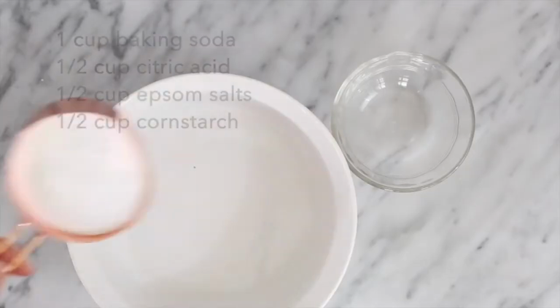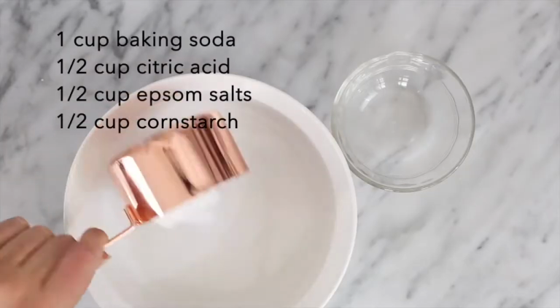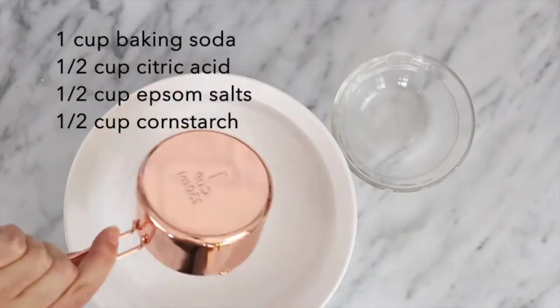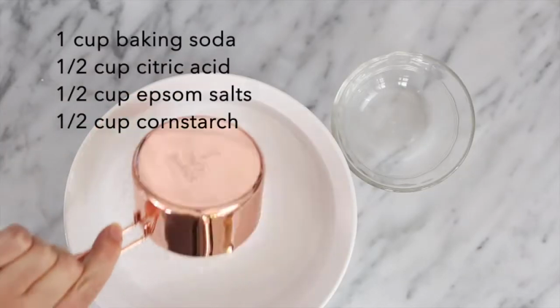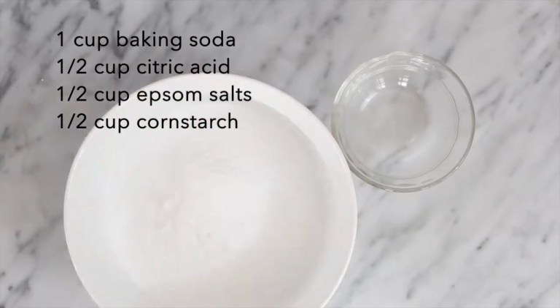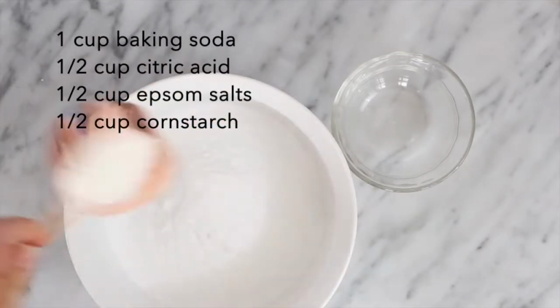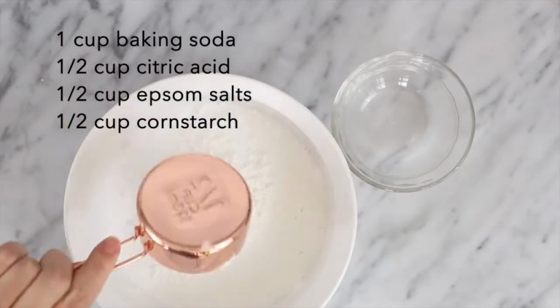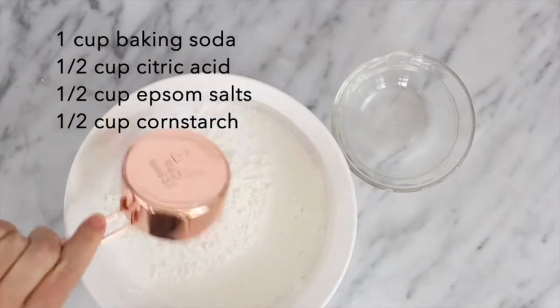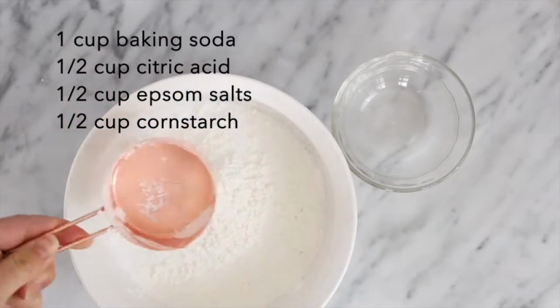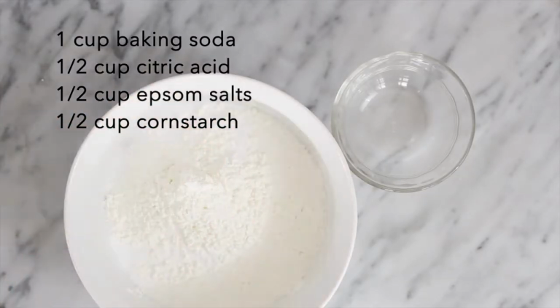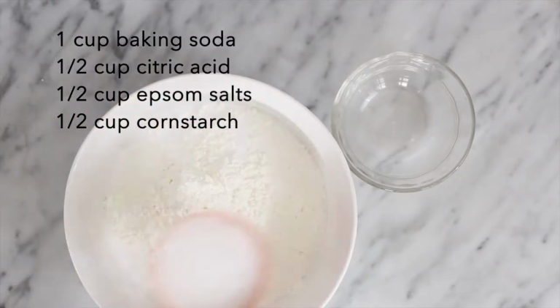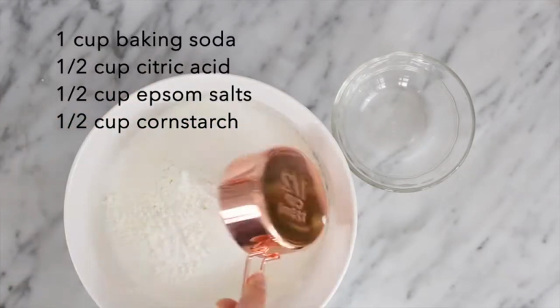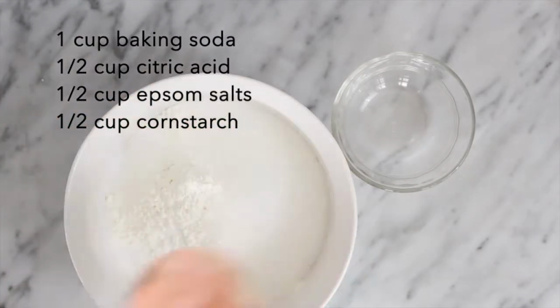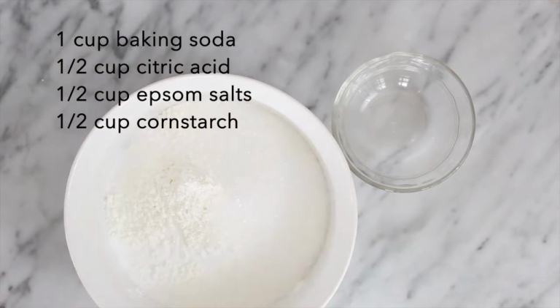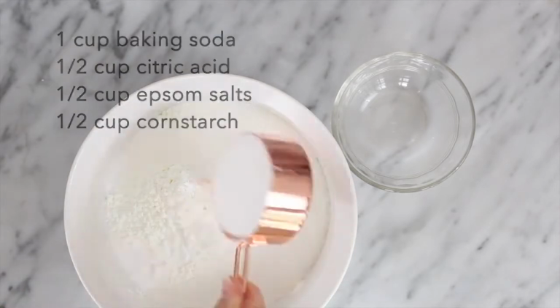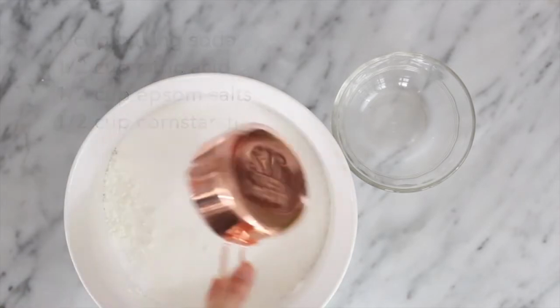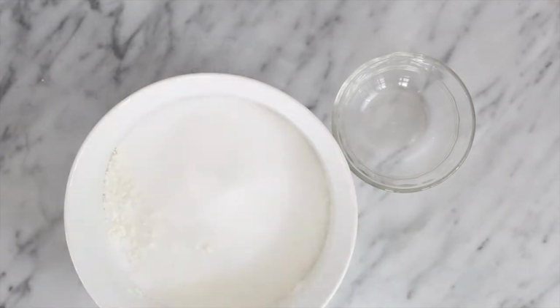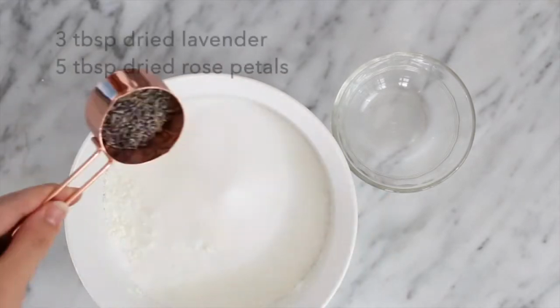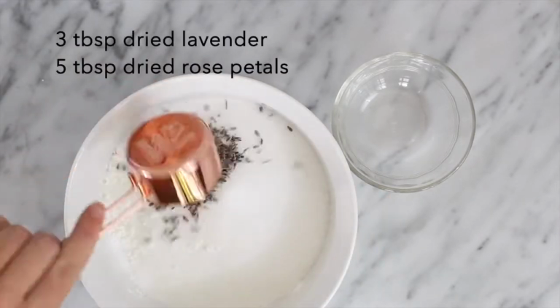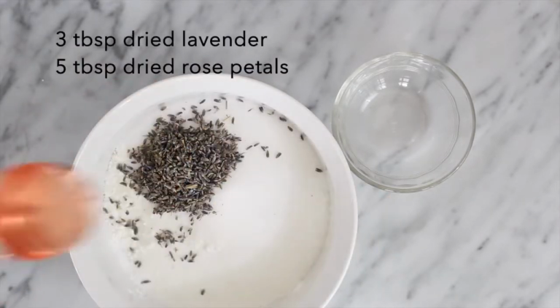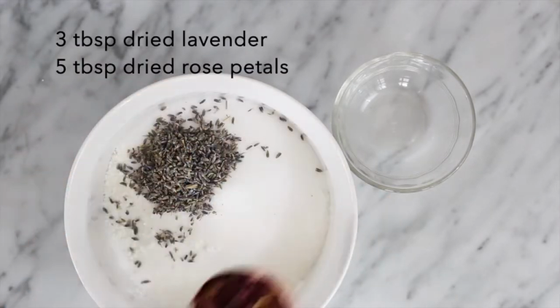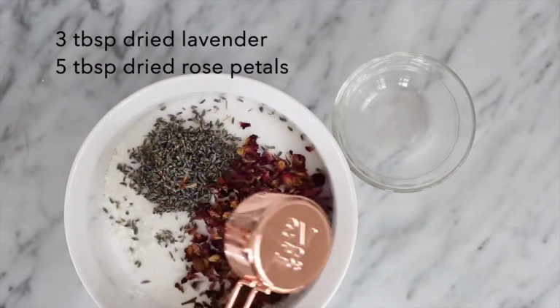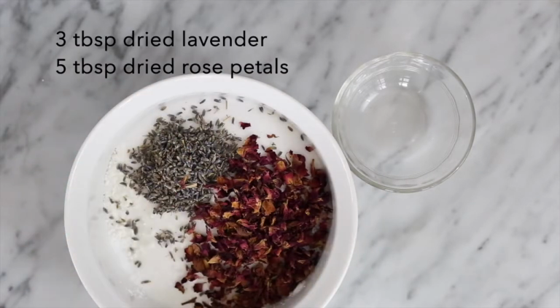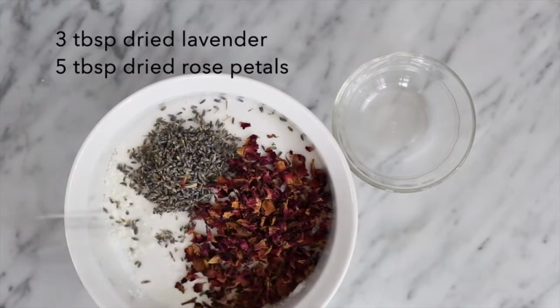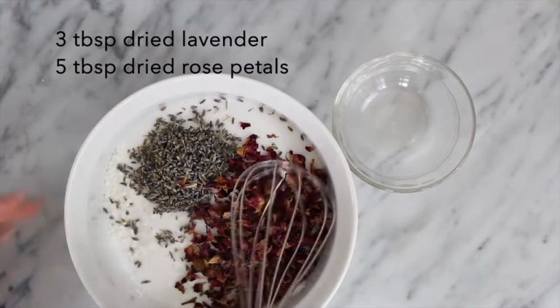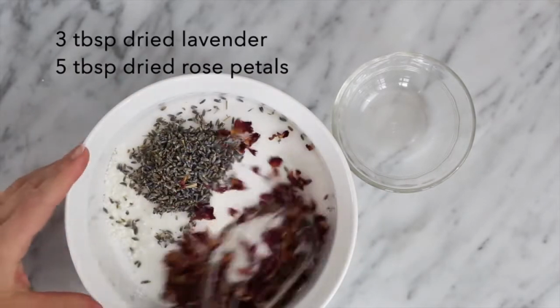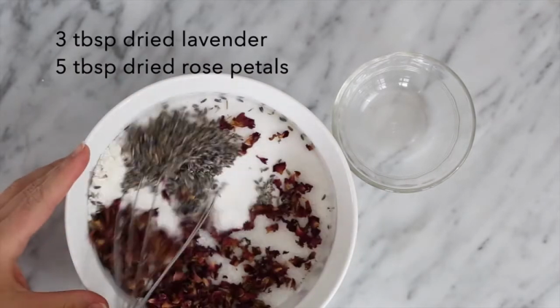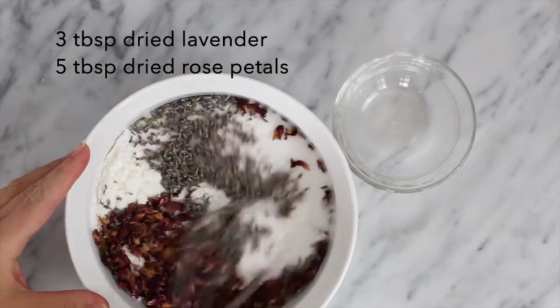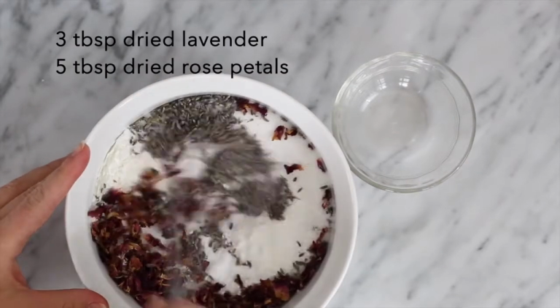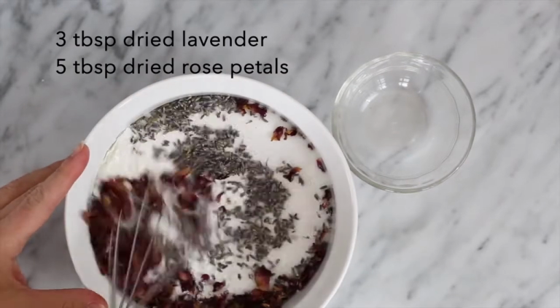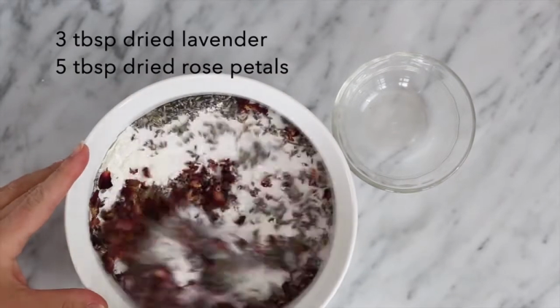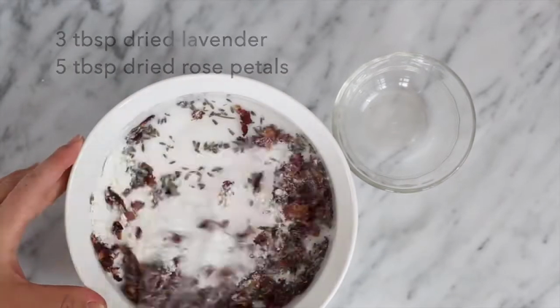Start by mixing your dry ingredients in a large bowl. Add your dried lavender and rose petals and whisk until fully mixed.